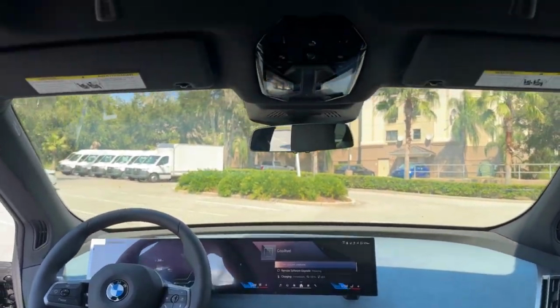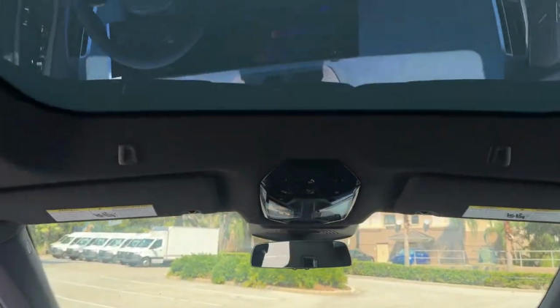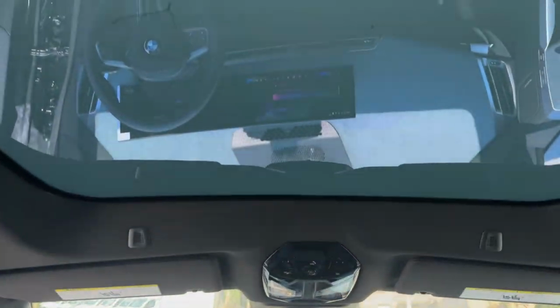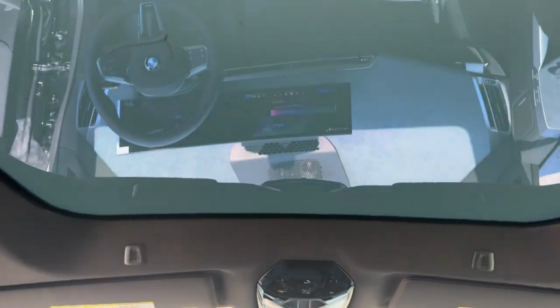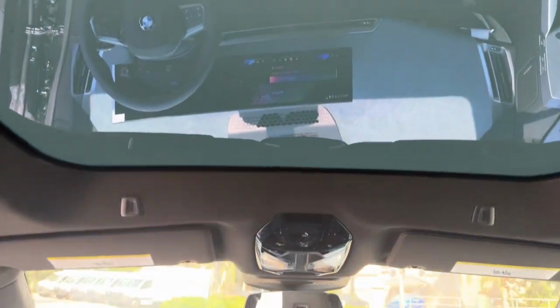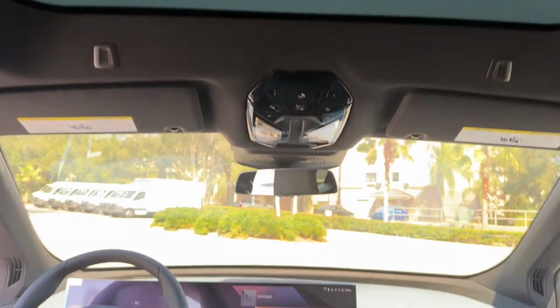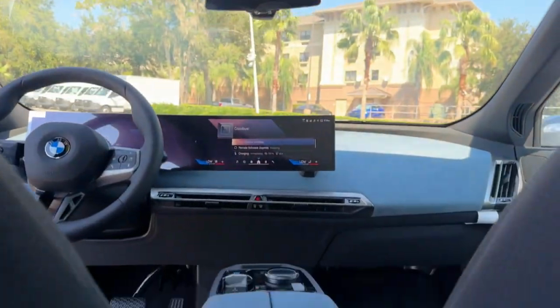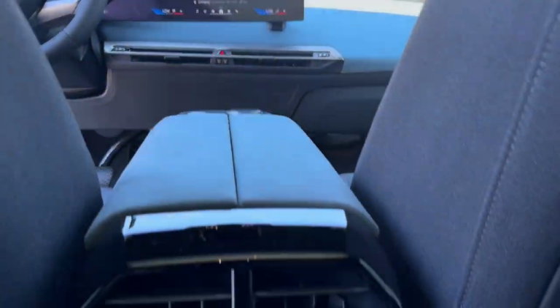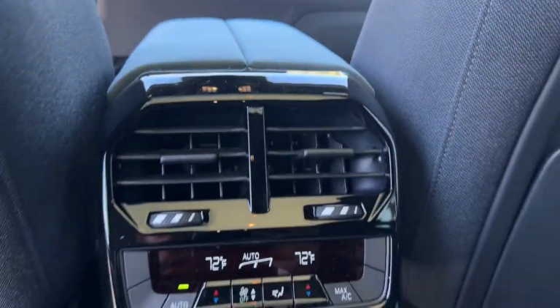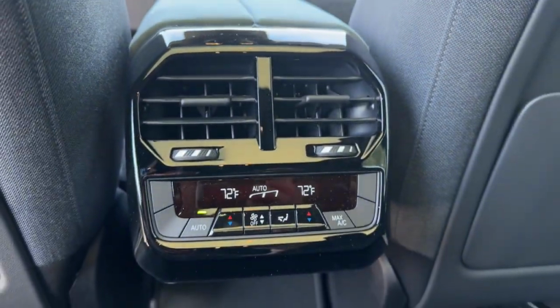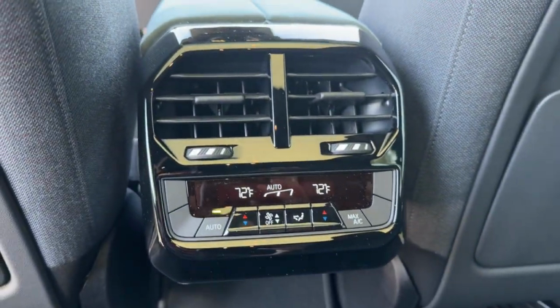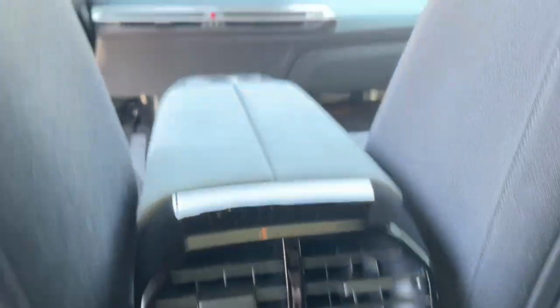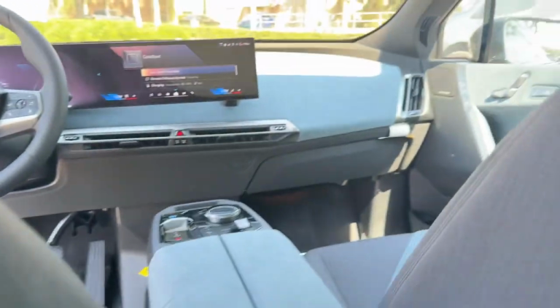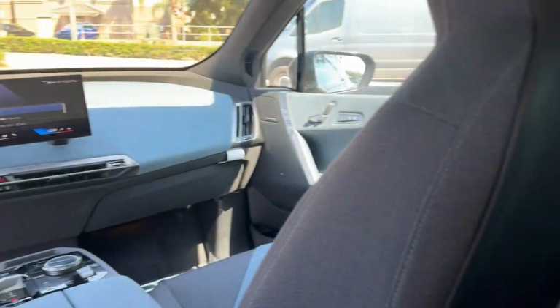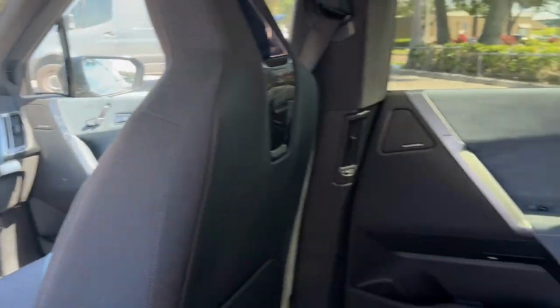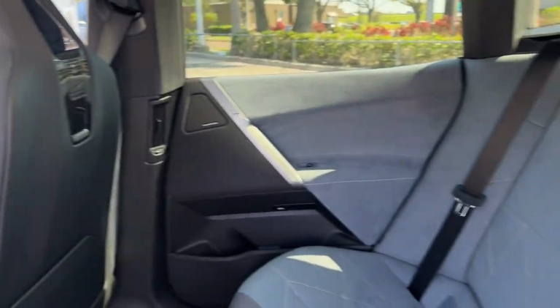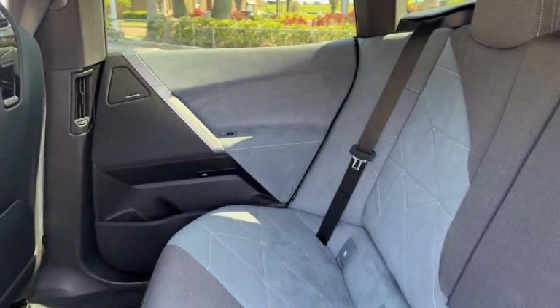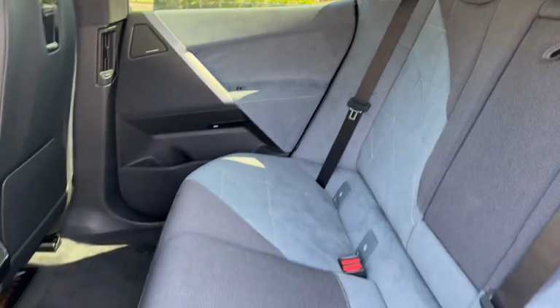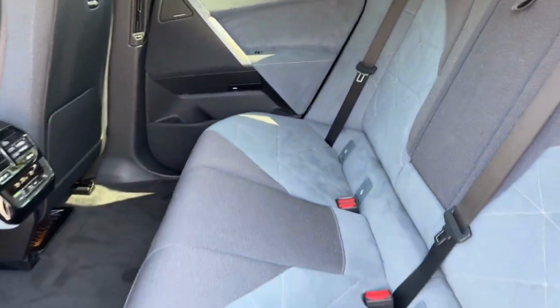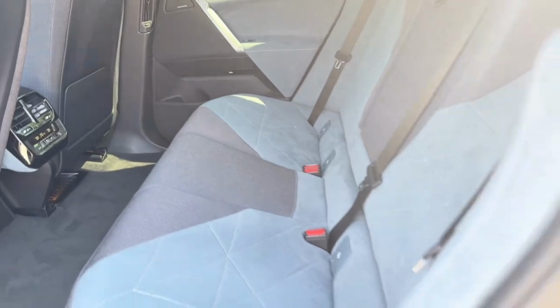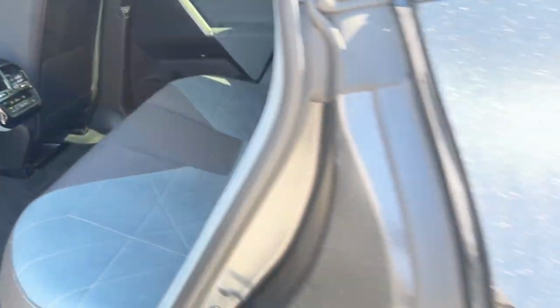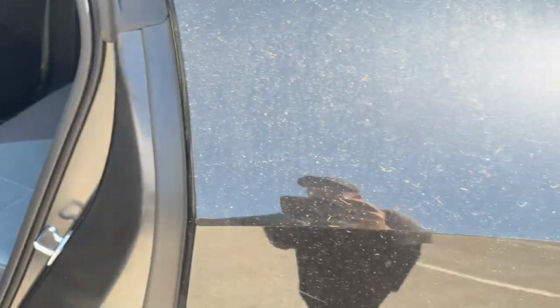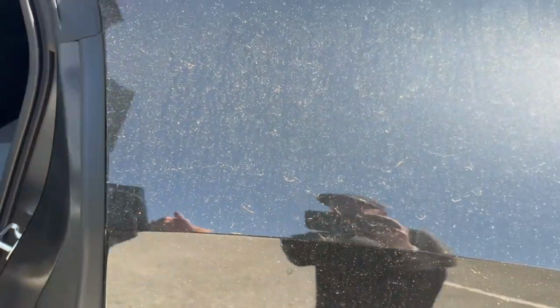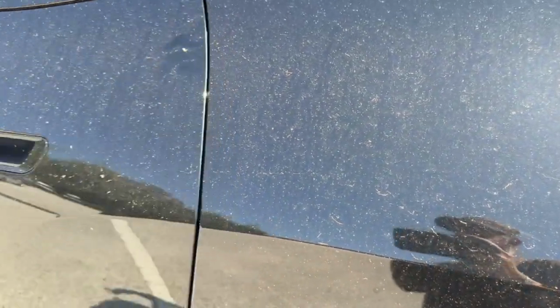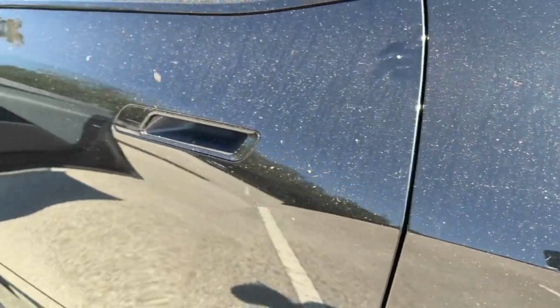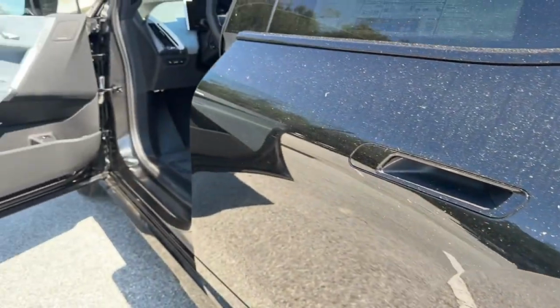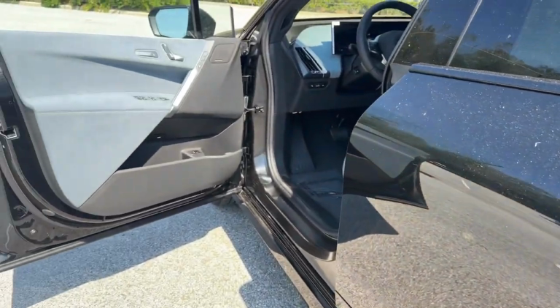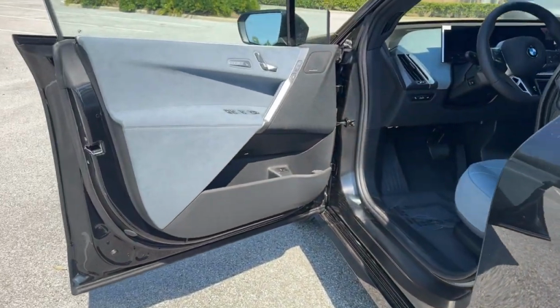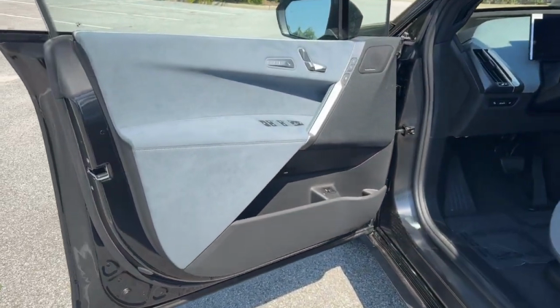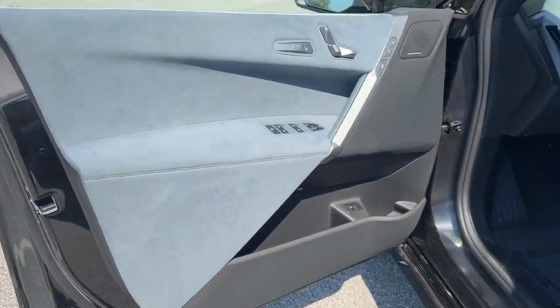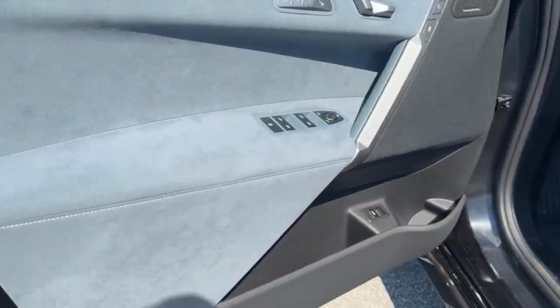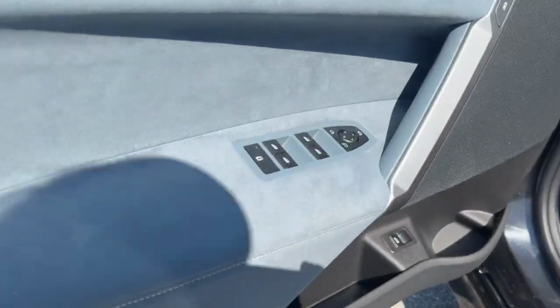High-end comfort blends with future-focused efficiency and pleasing performance in this sensational iX. See for yourself when you take it out for a test drive. Our professional staff looks forward to giving you excellent service.